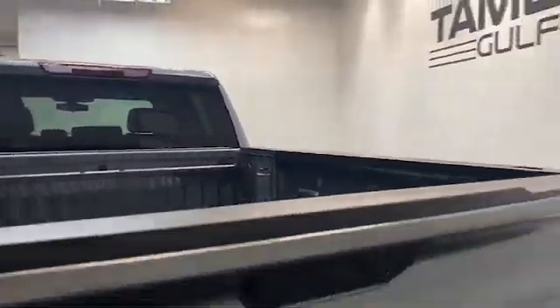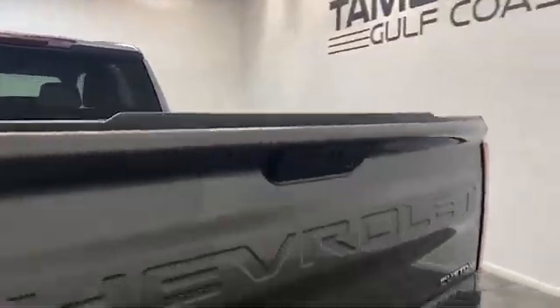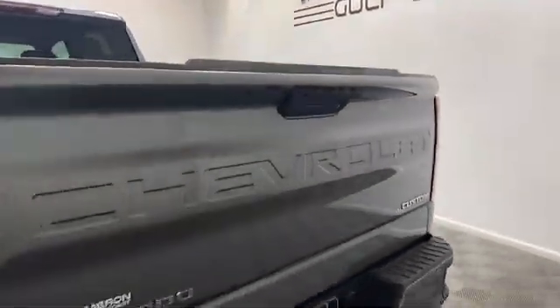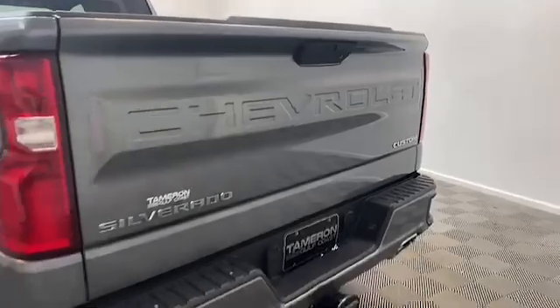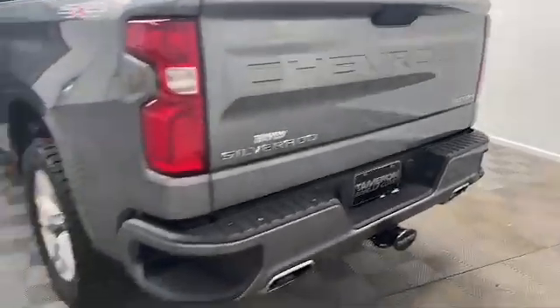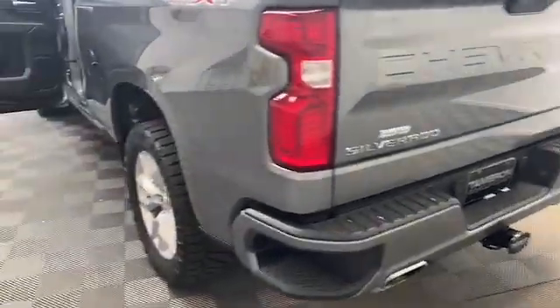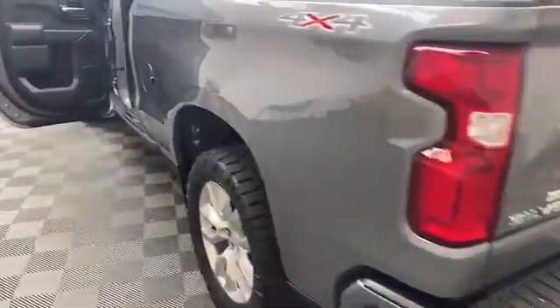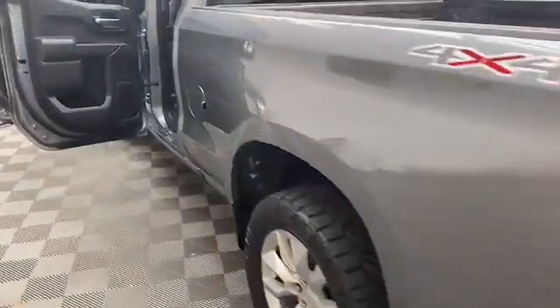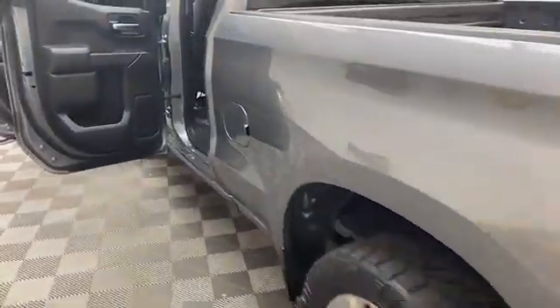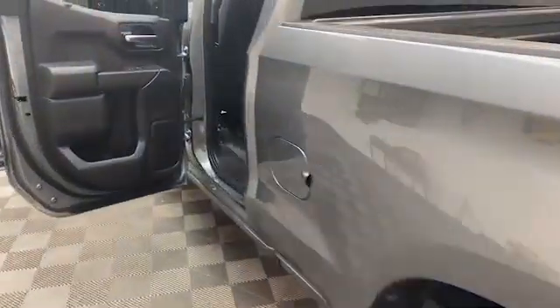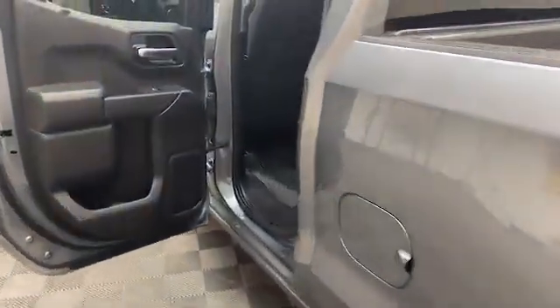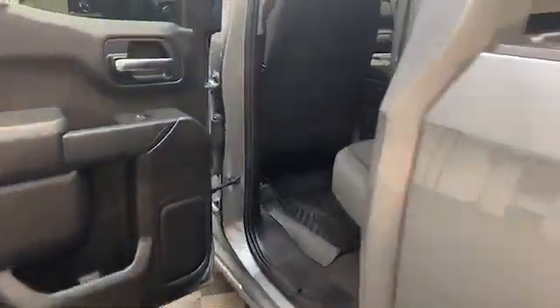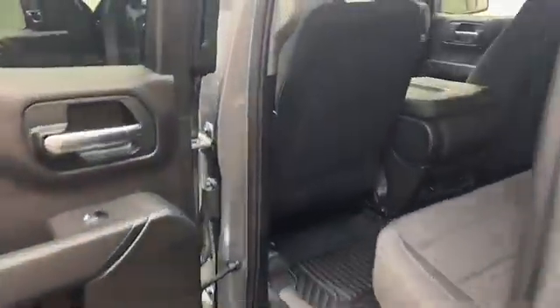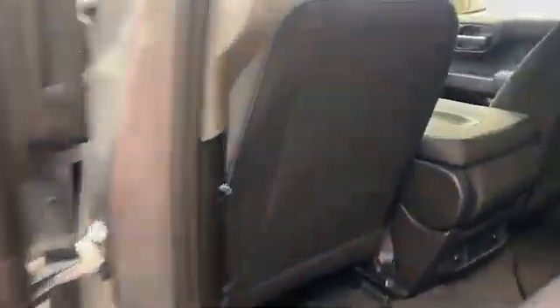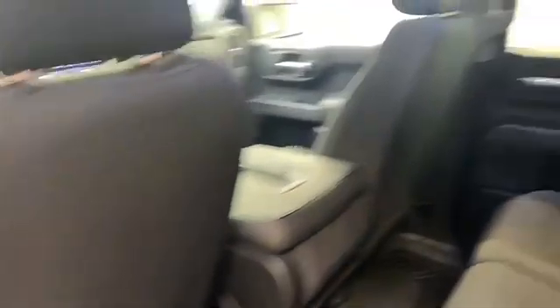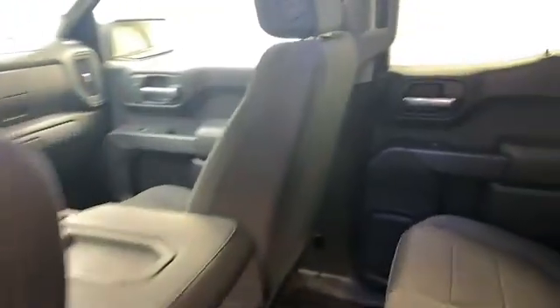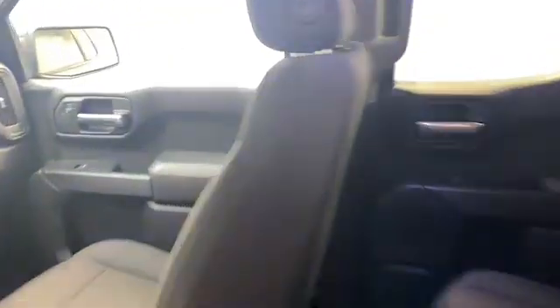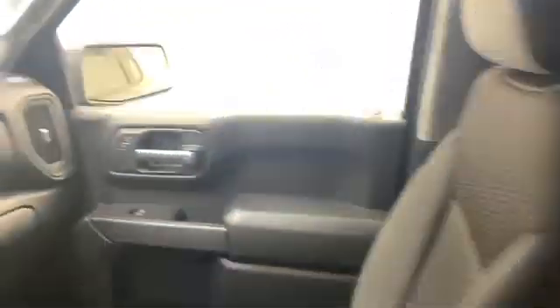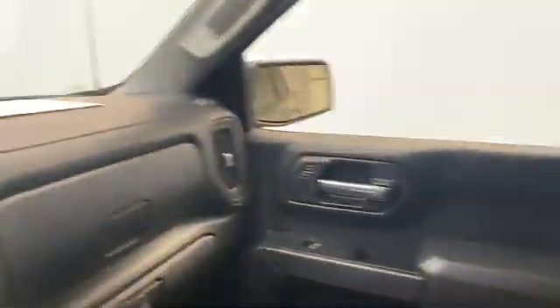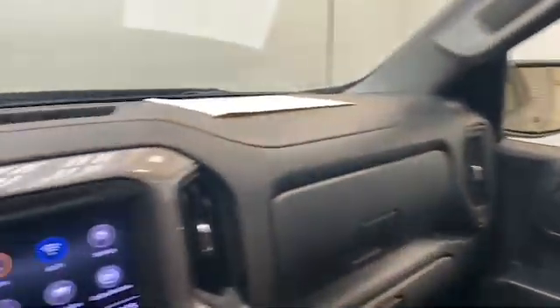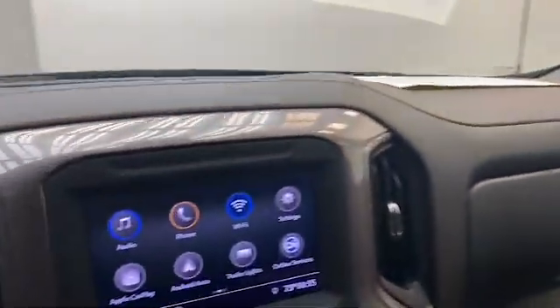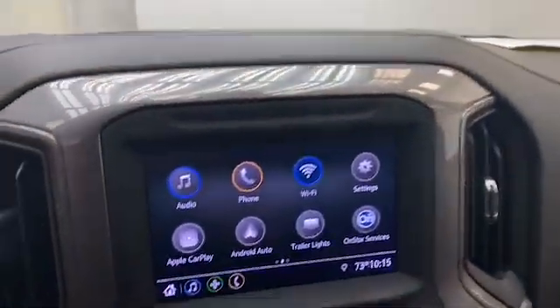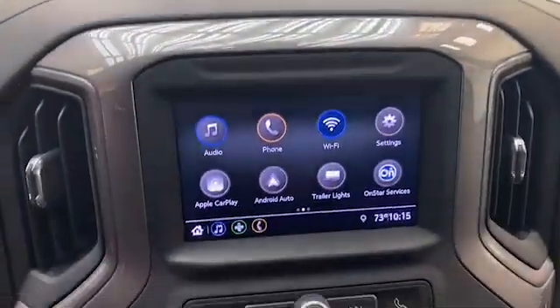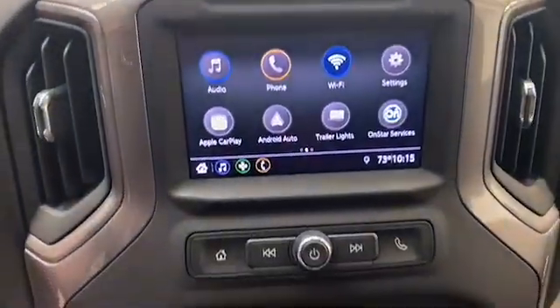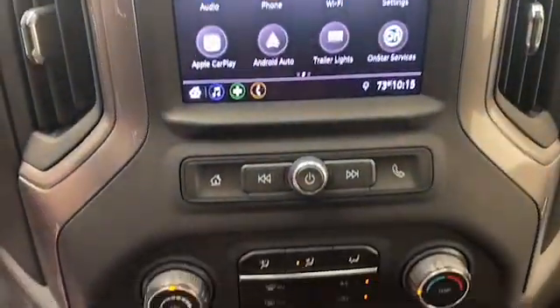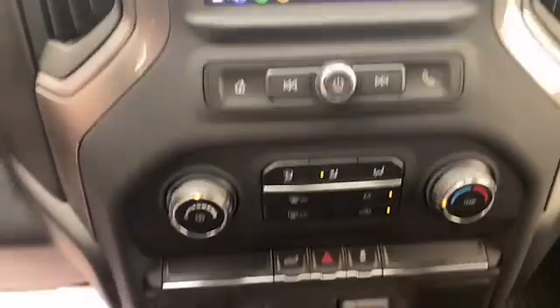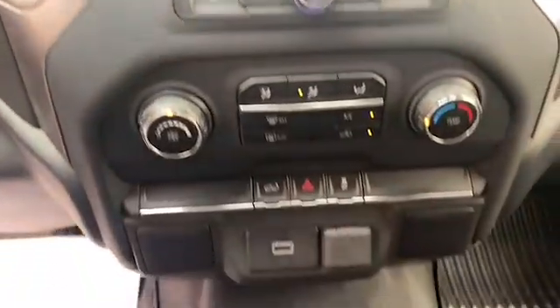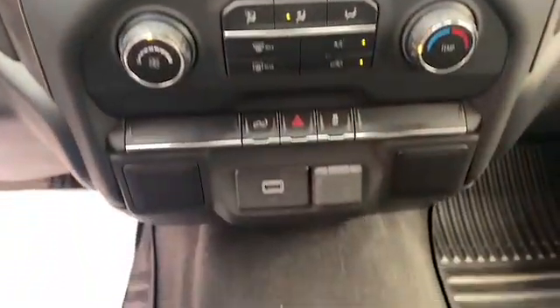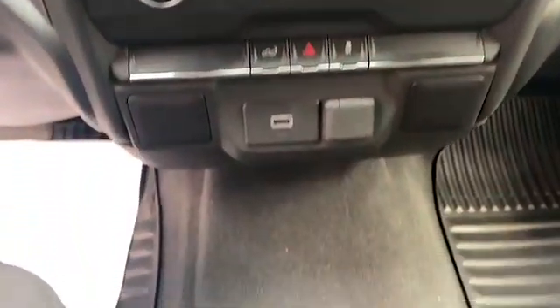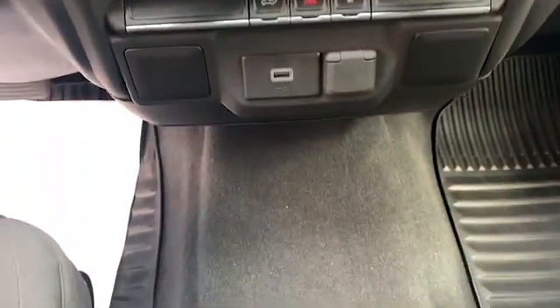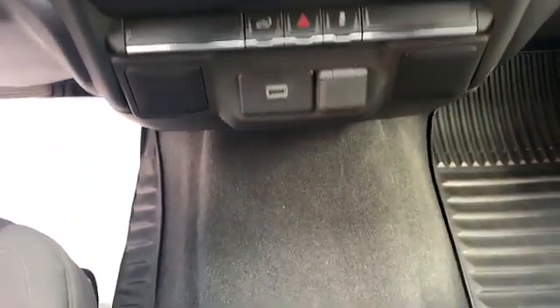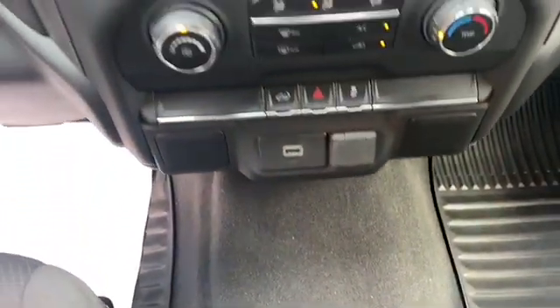On the inside of the Silverado we have comfortable cloth seating for six, remote keyless entry and illuminated entry. The seven-inch LCD display is preloaded with Bluetooth, Apple CarPlay, and Android Auto to keep you connected.